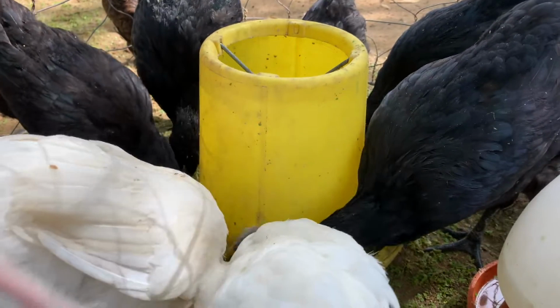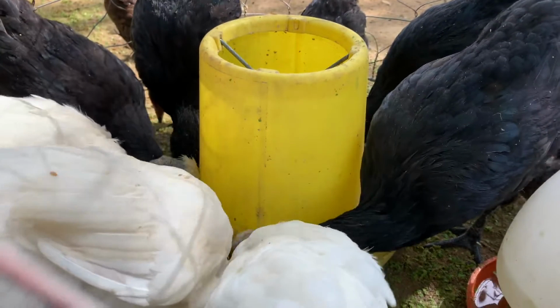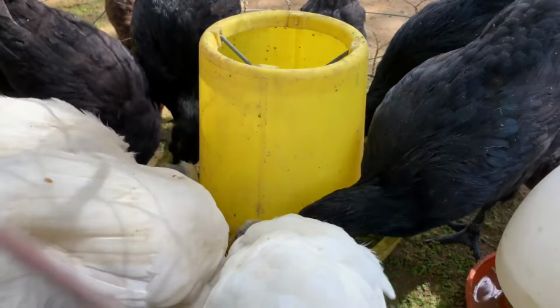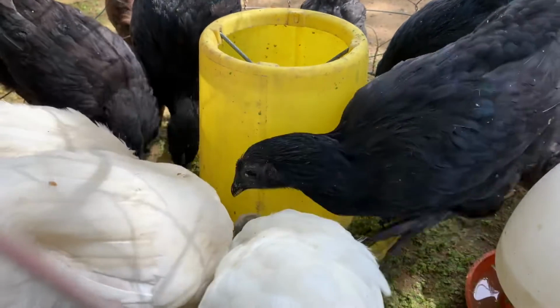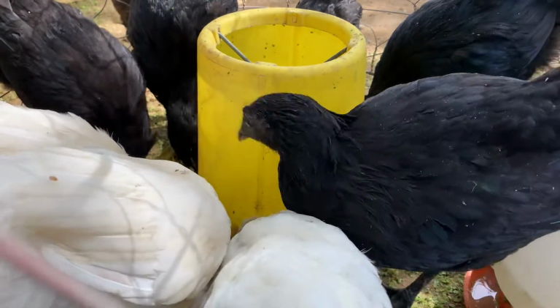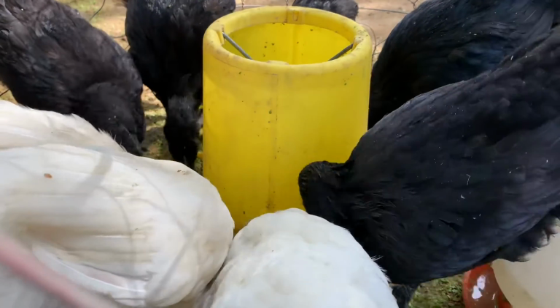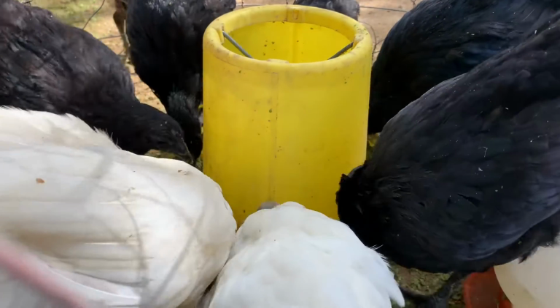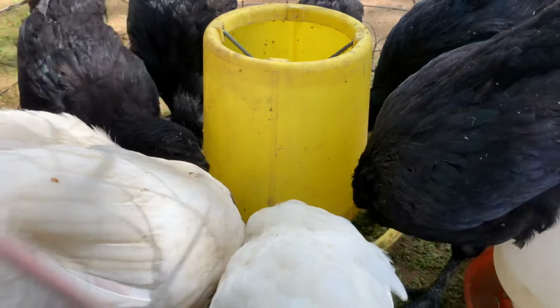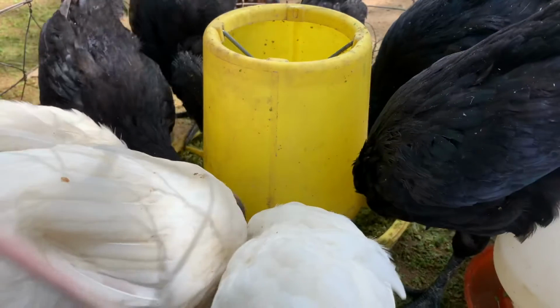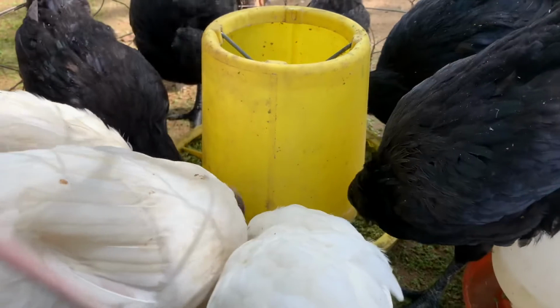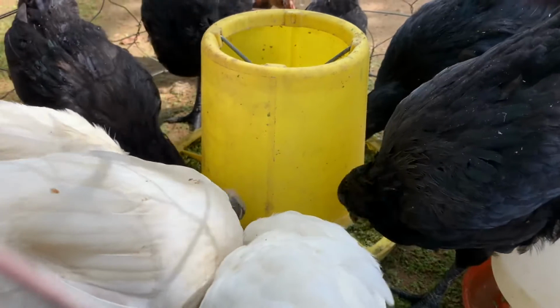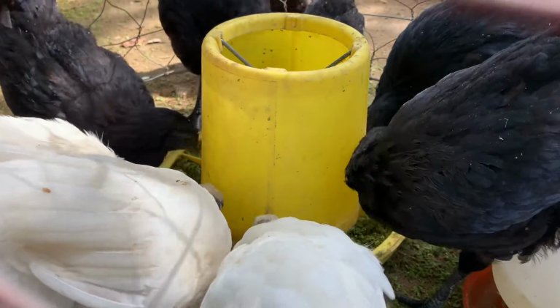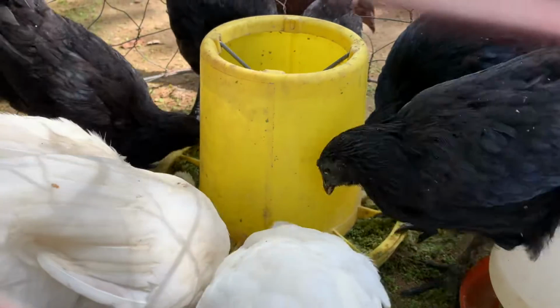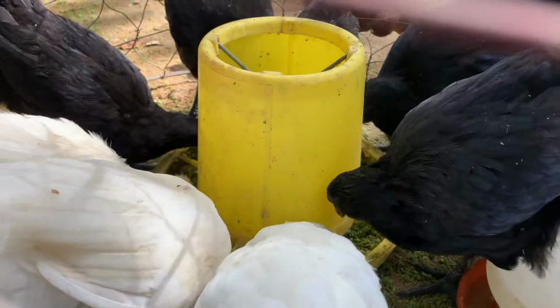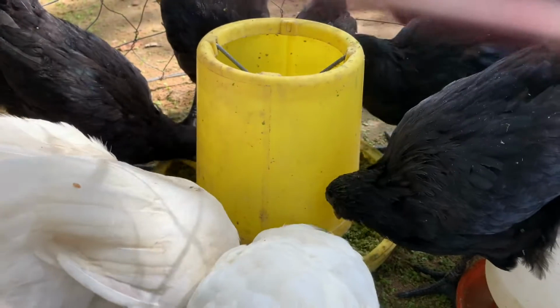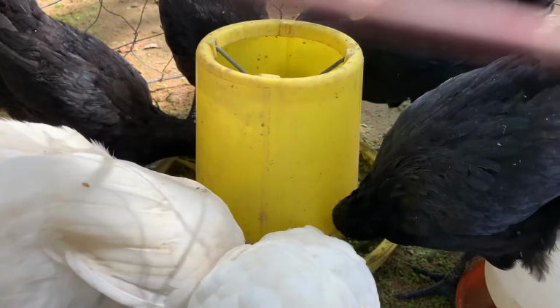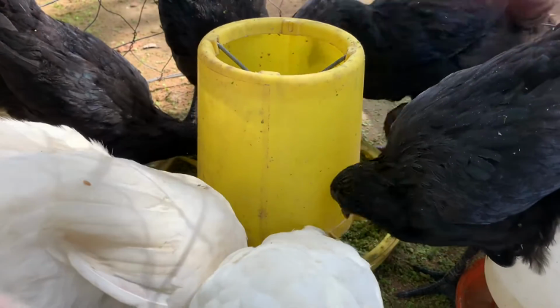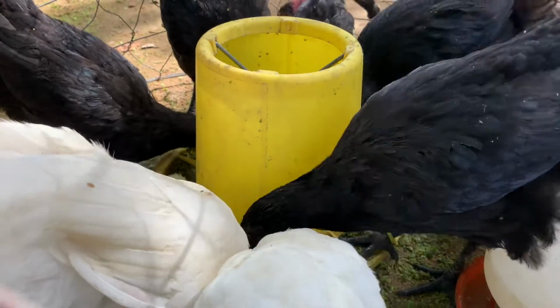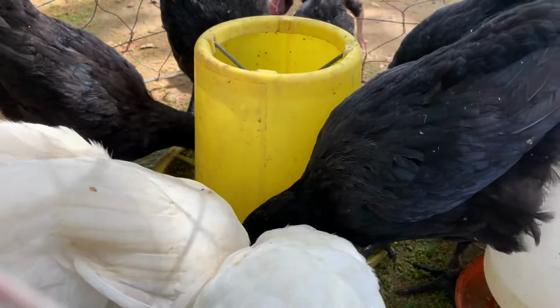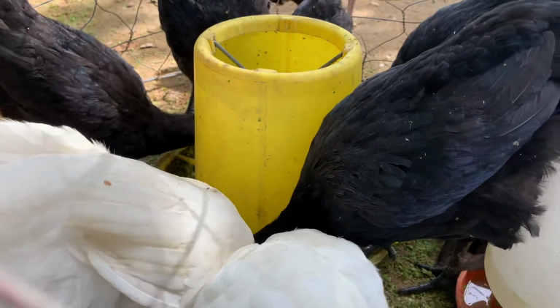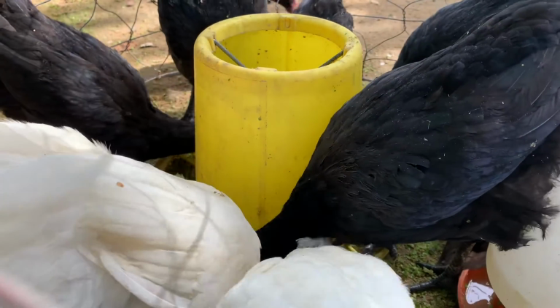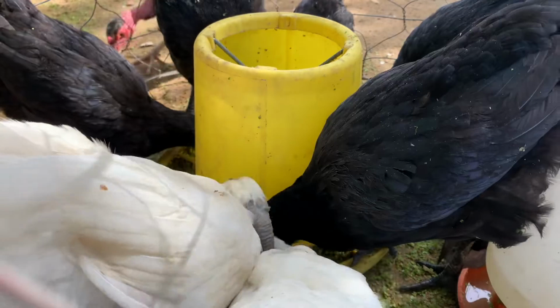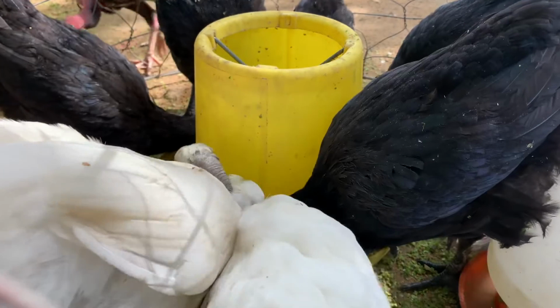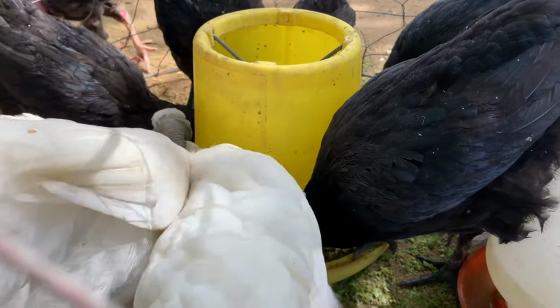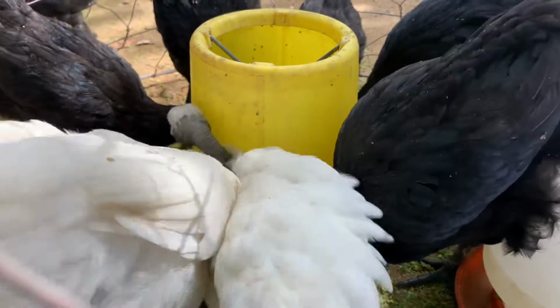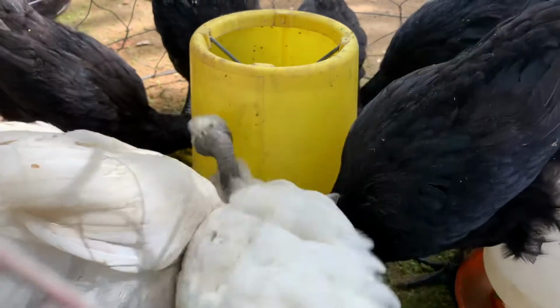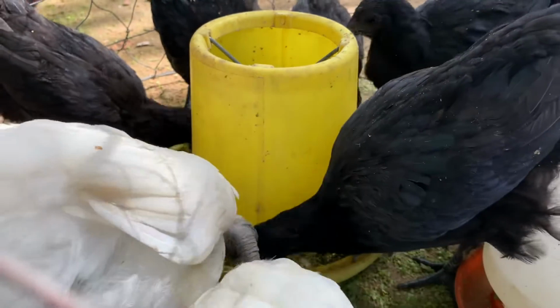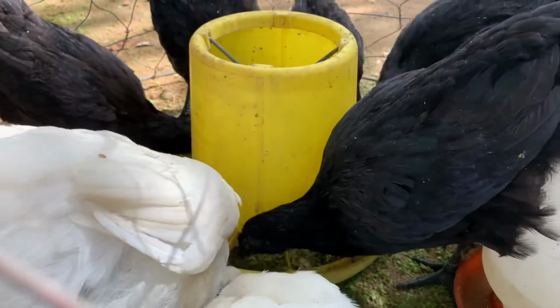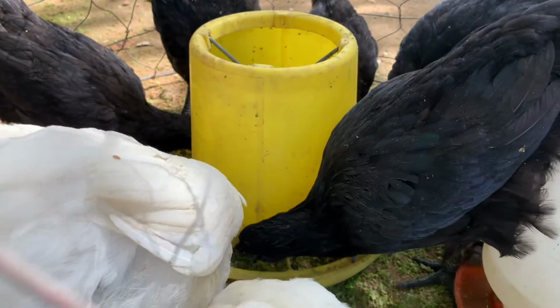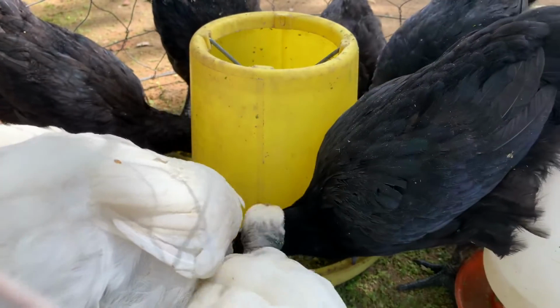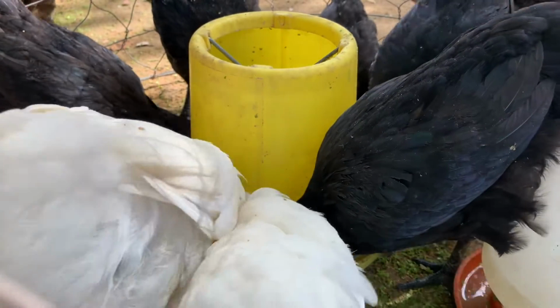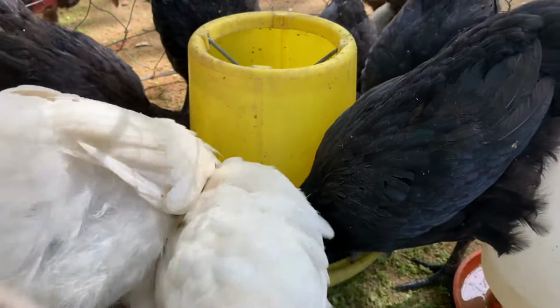The white one we call the black walter chicken. In the morning we put them in a coop and make sure they enjoy the feeding, so the other chickens don't come to chase them and run away.